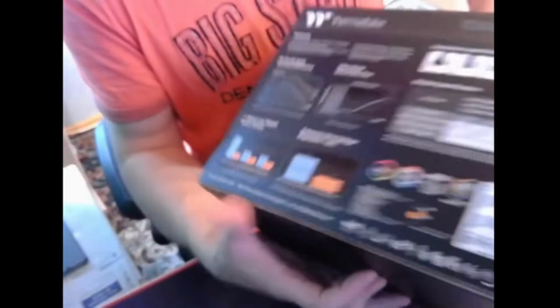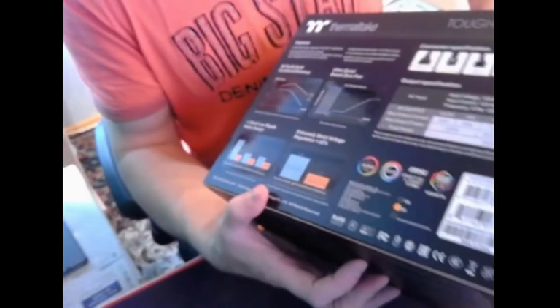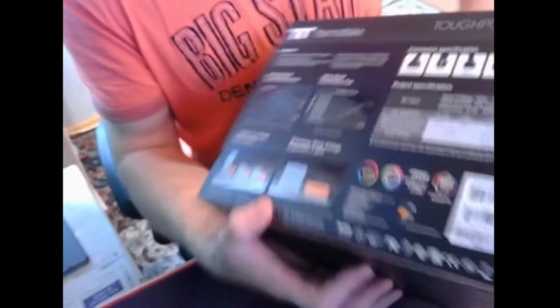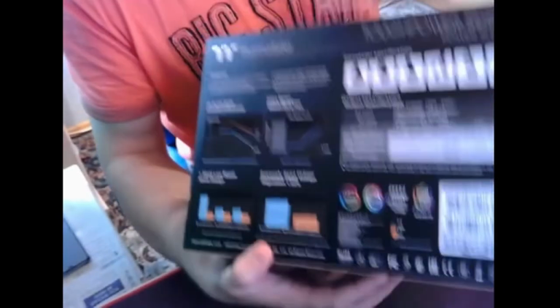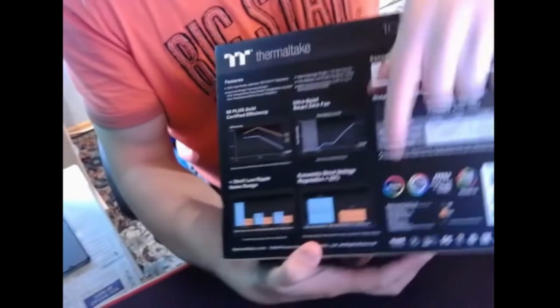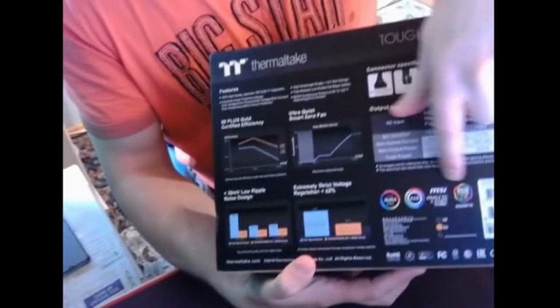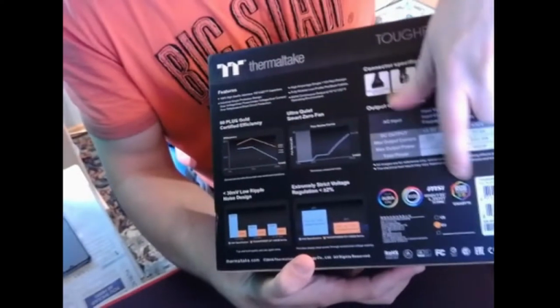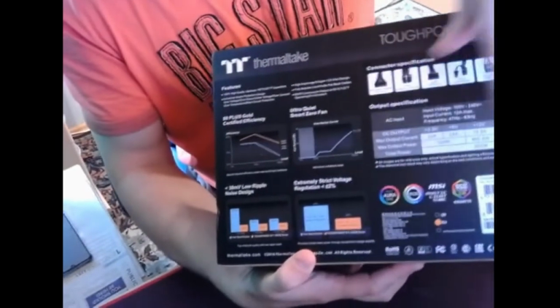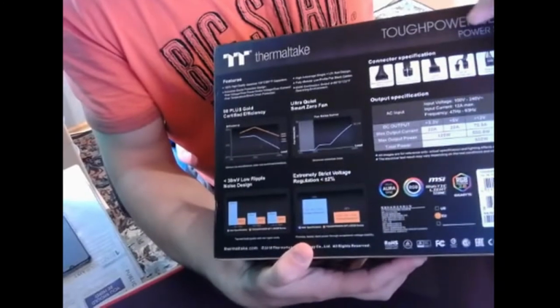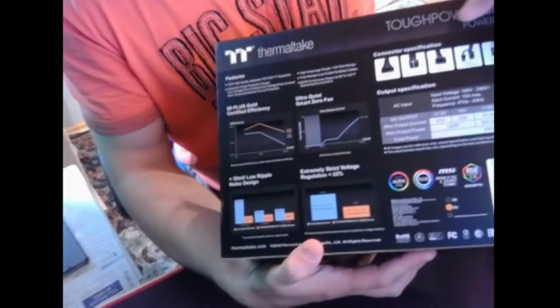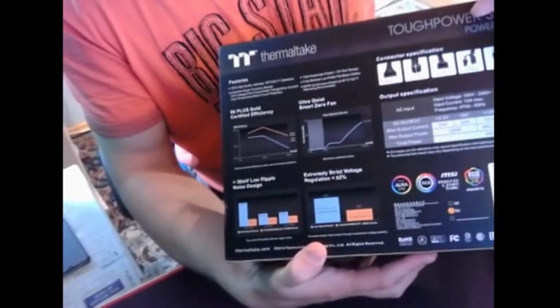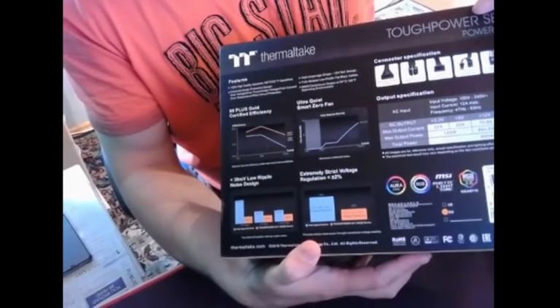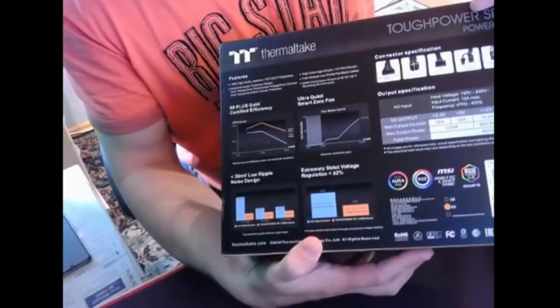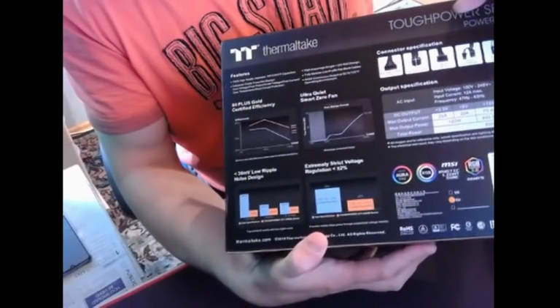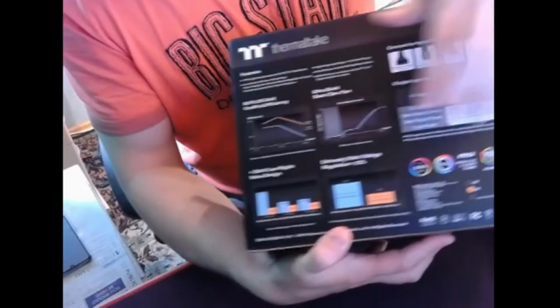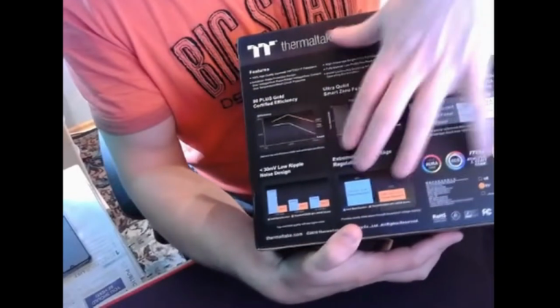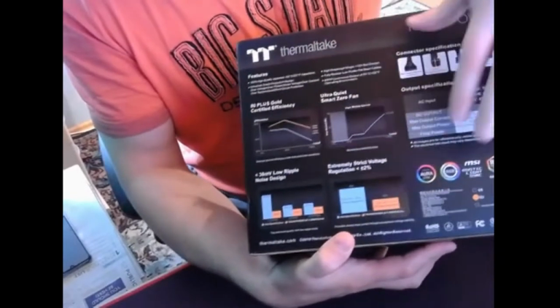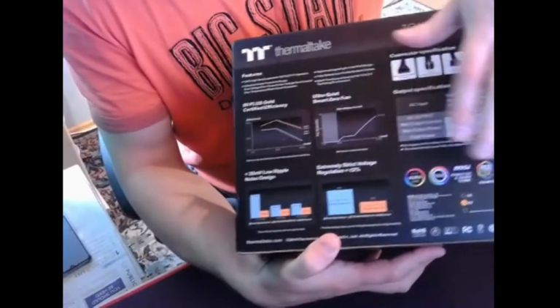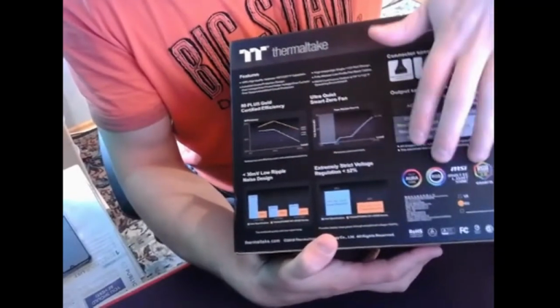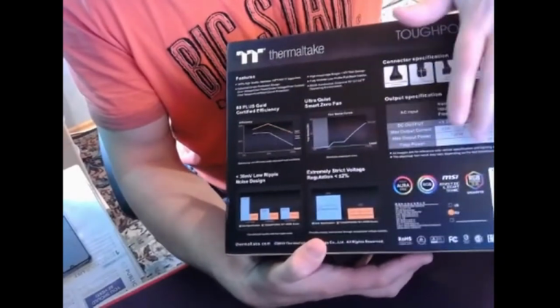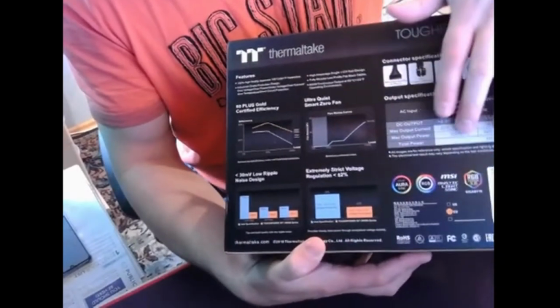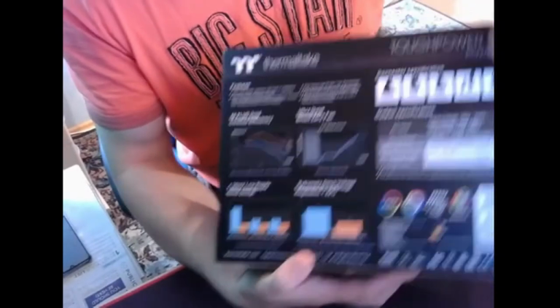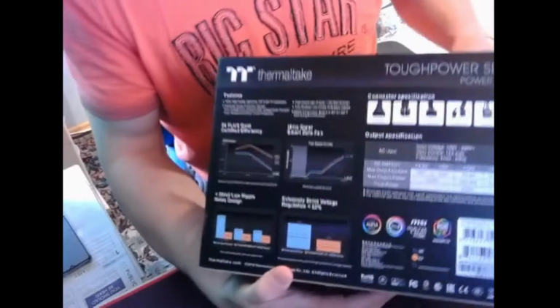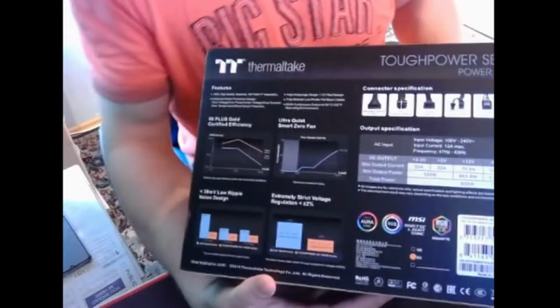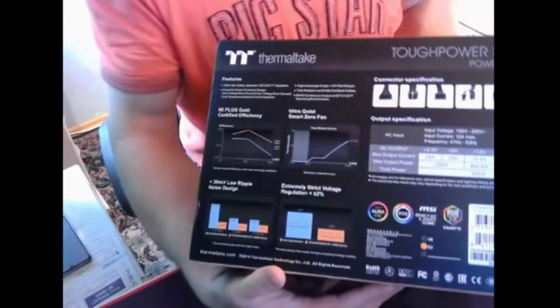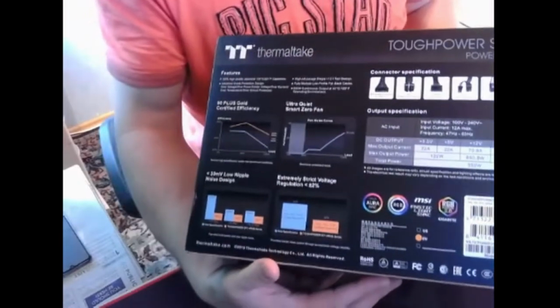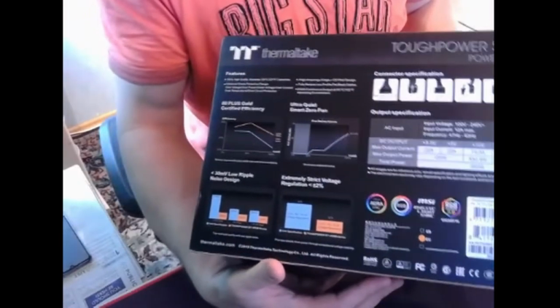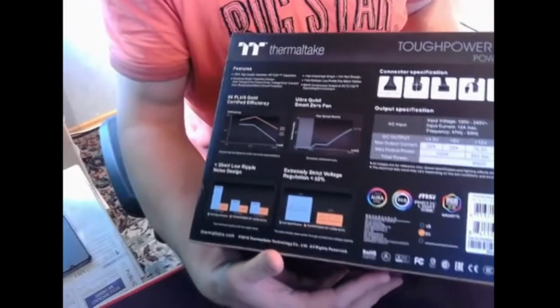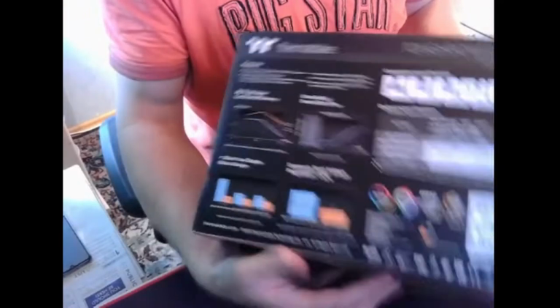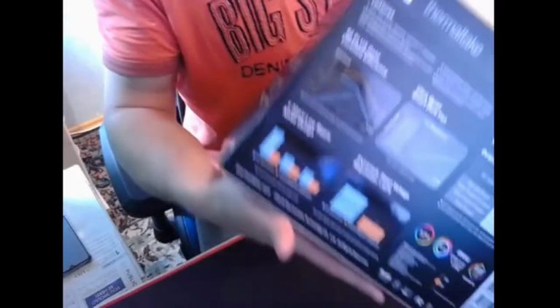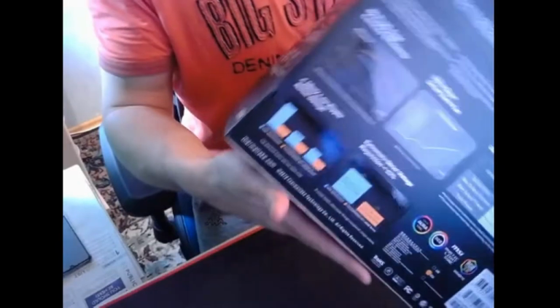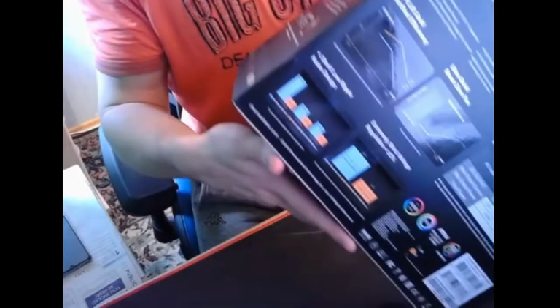You can also change settings and see how much power it's using through an app or program on the web.